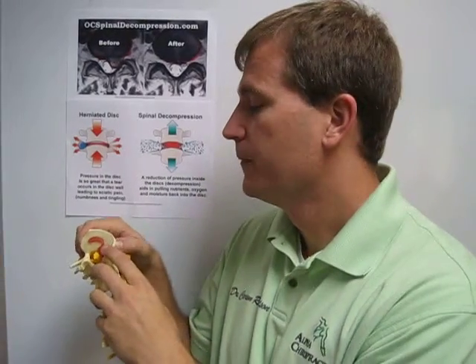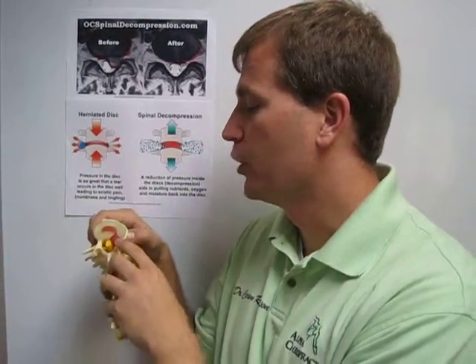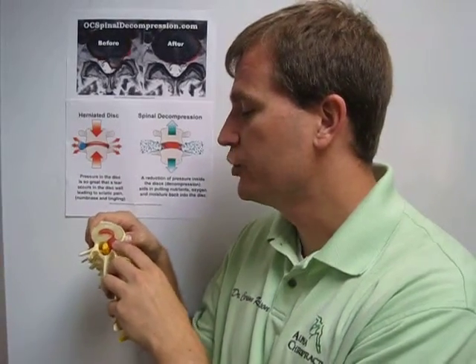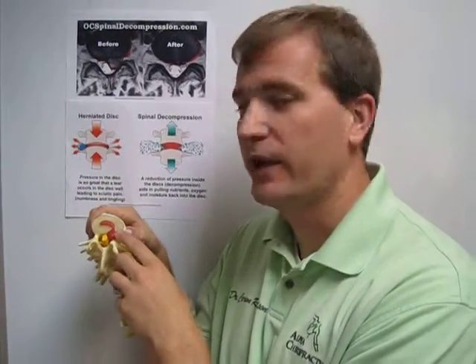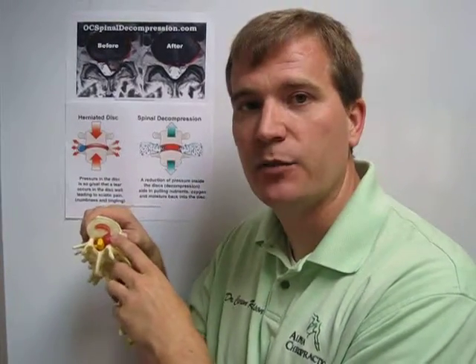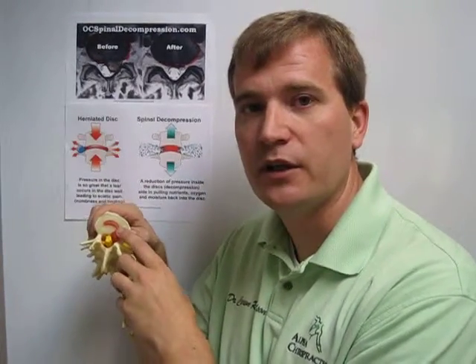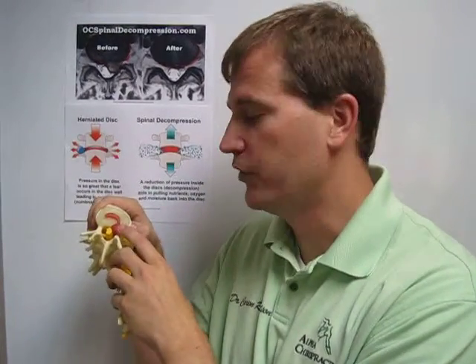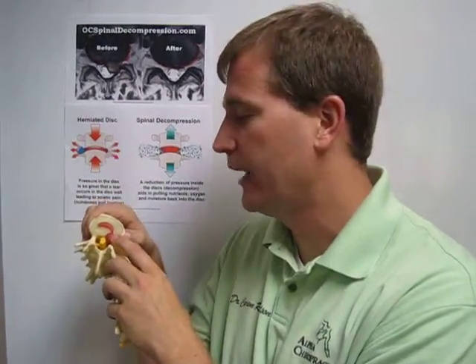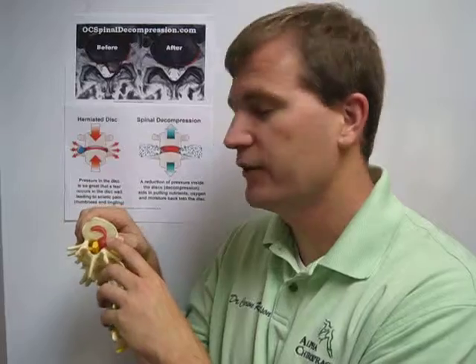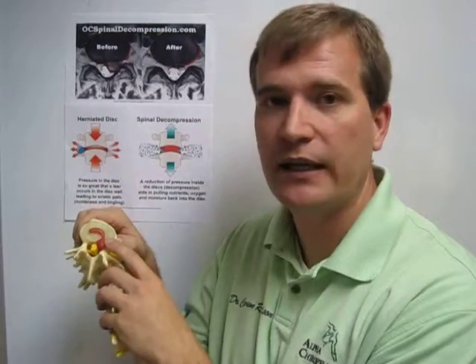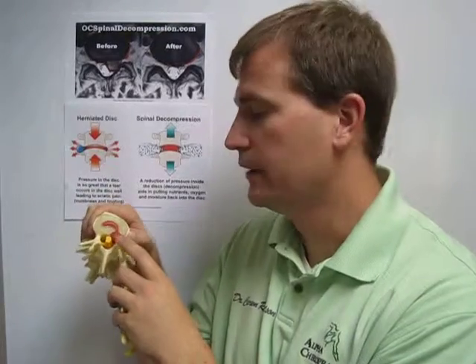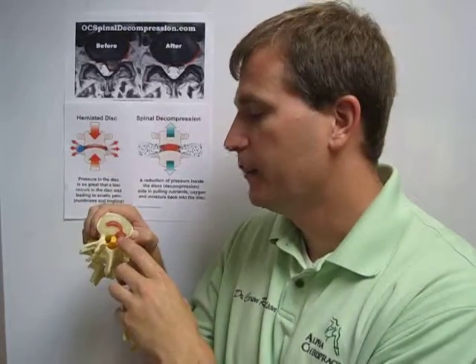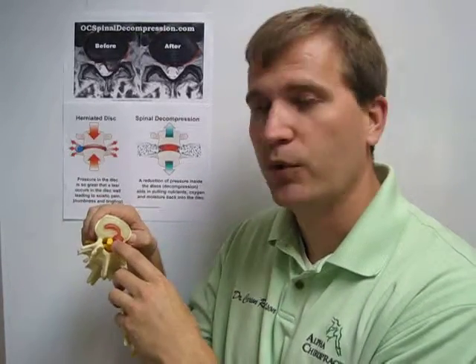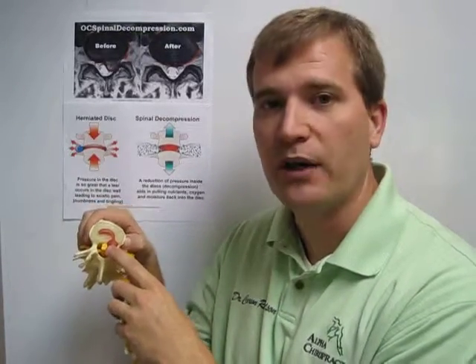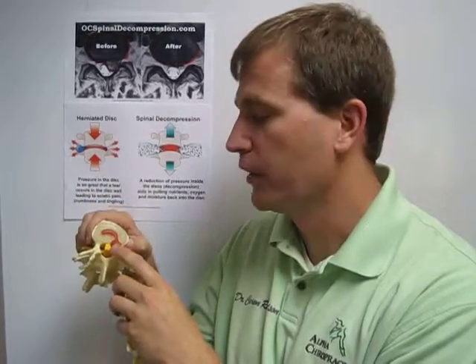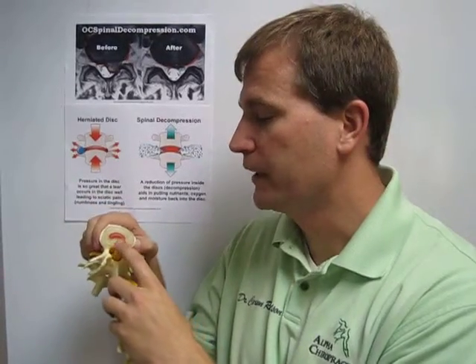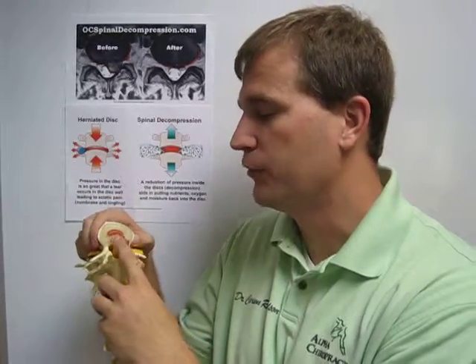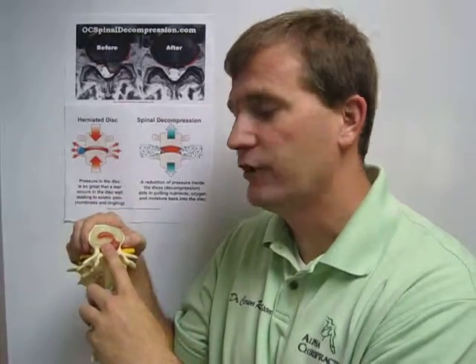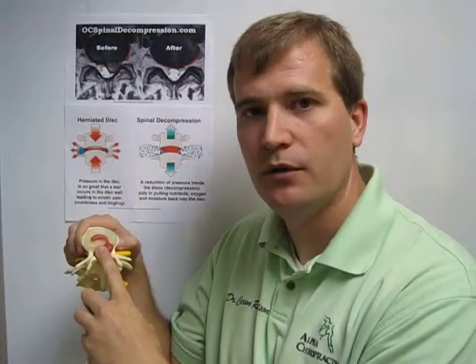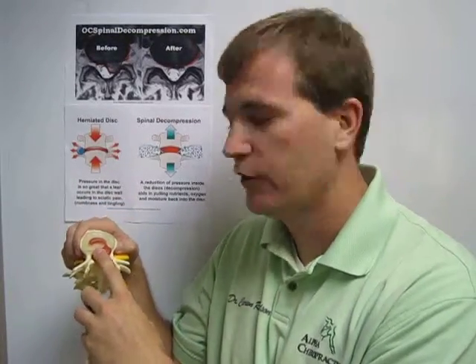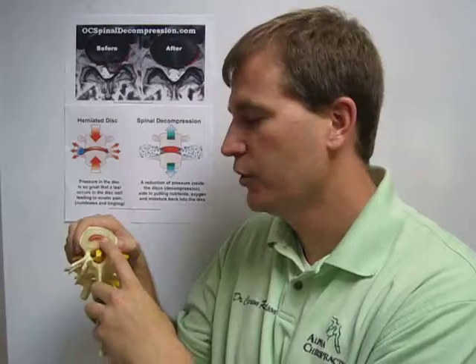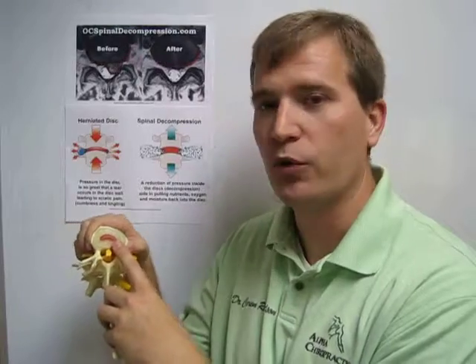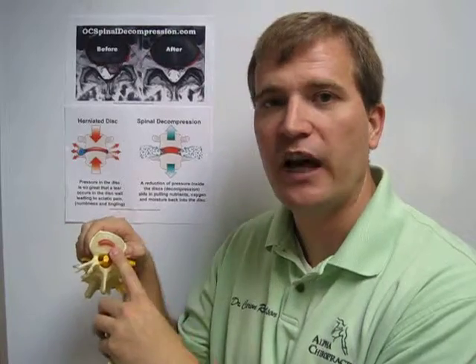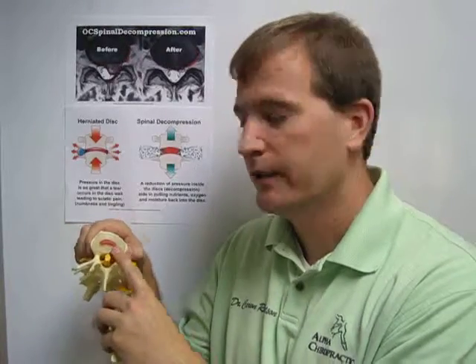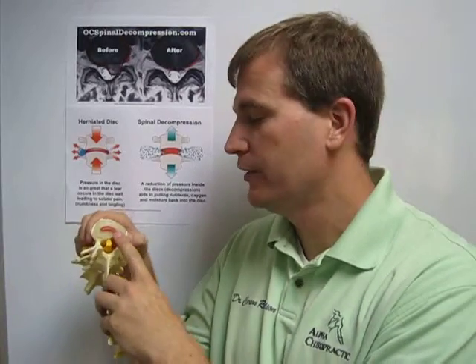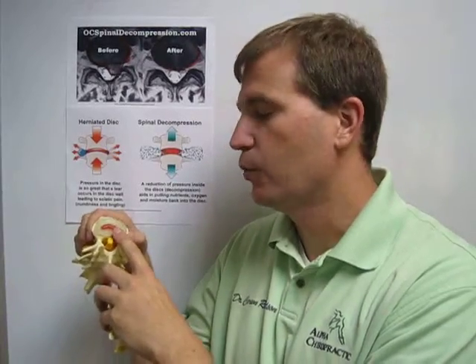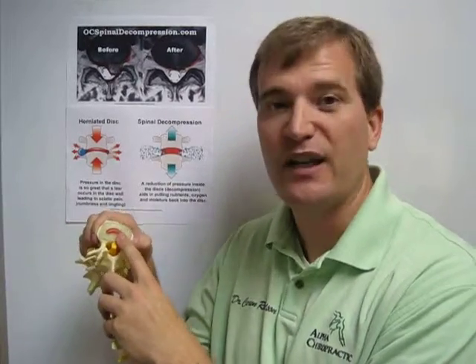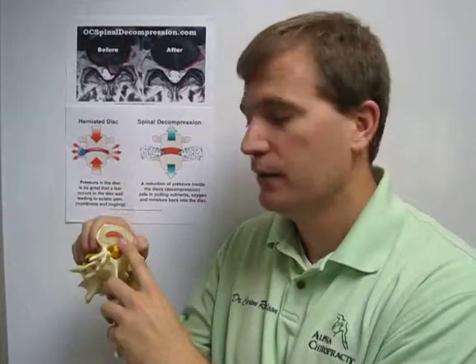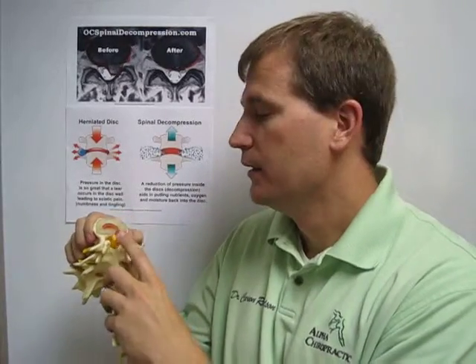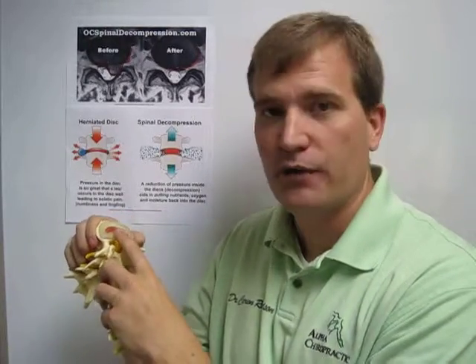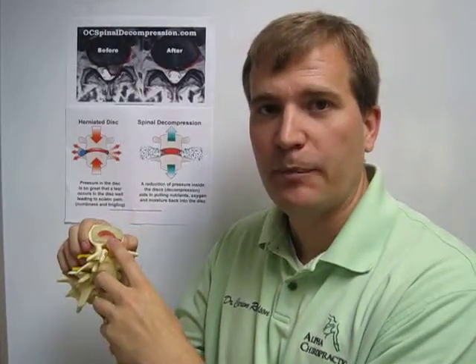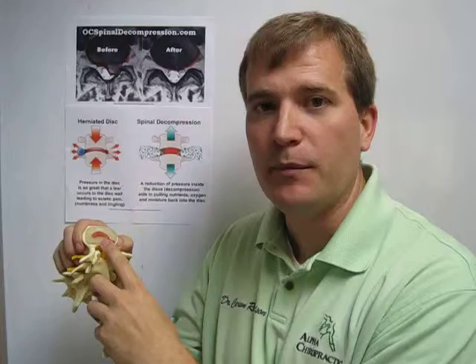The herniation is when the disc material is moving outside its contained area back towards the spinal cord. It can either move in the central aspect or towards the side — it tends to go to one side instead of straight back by the middle.